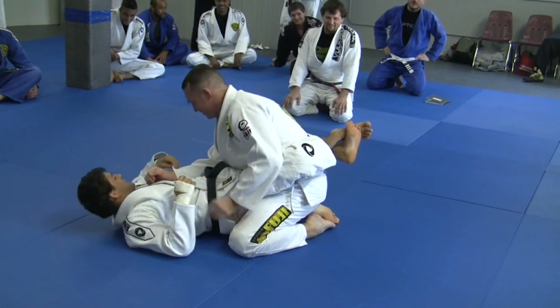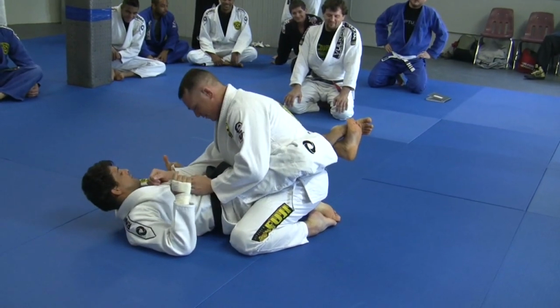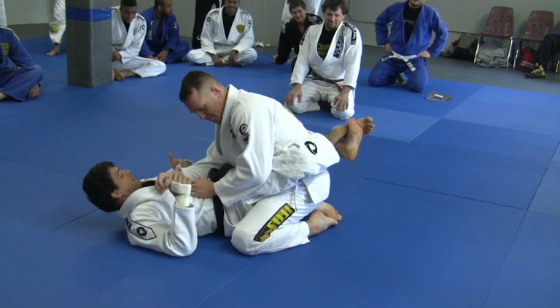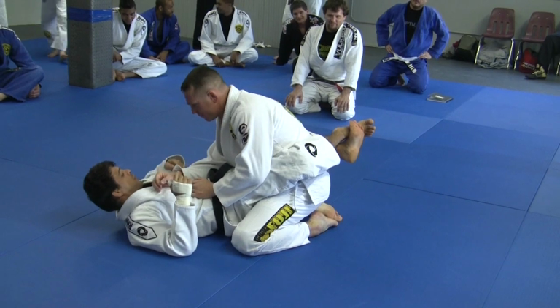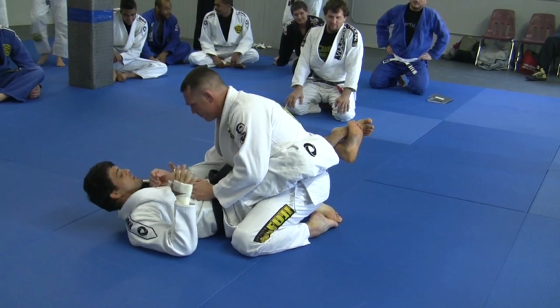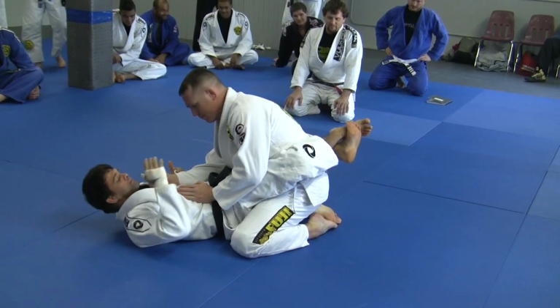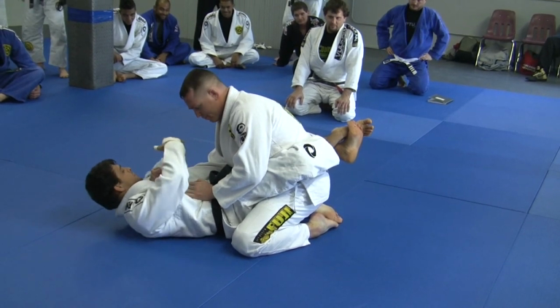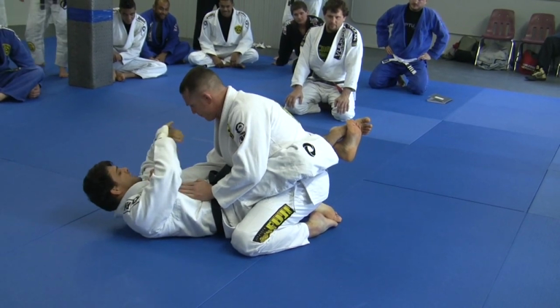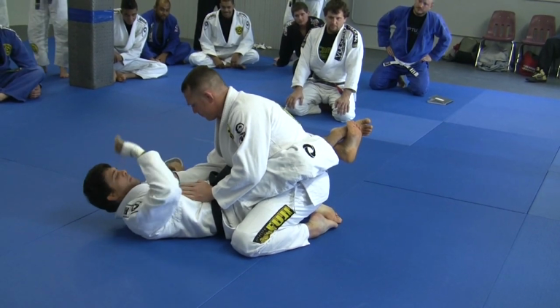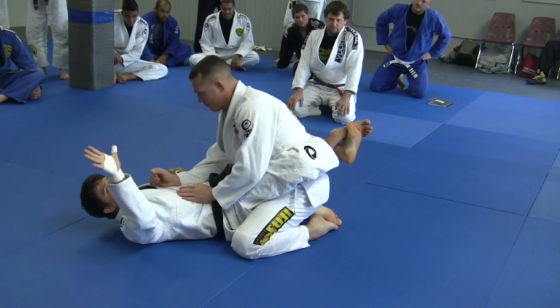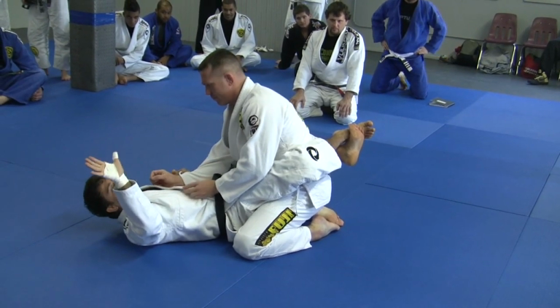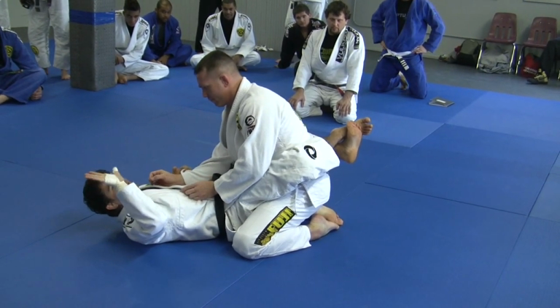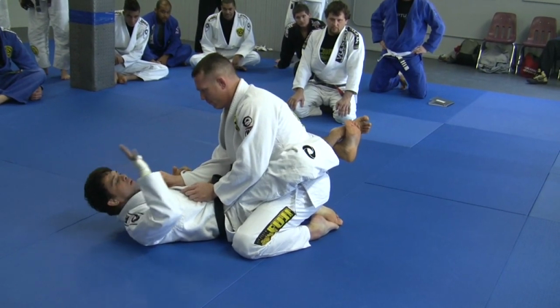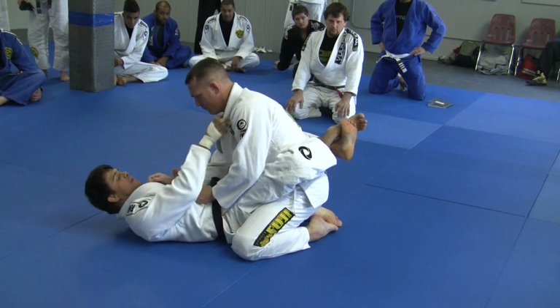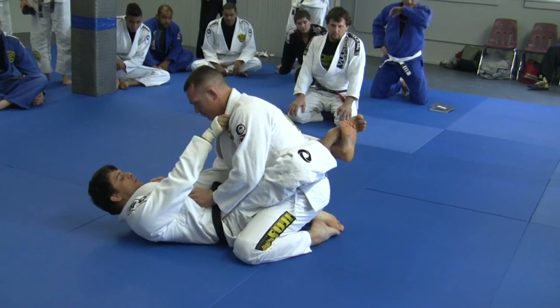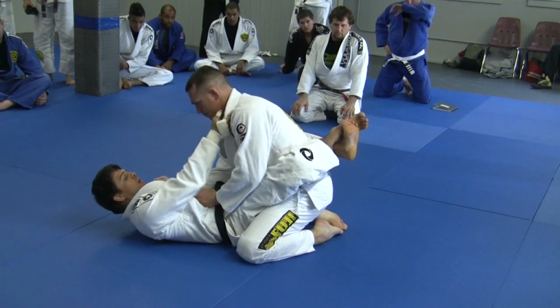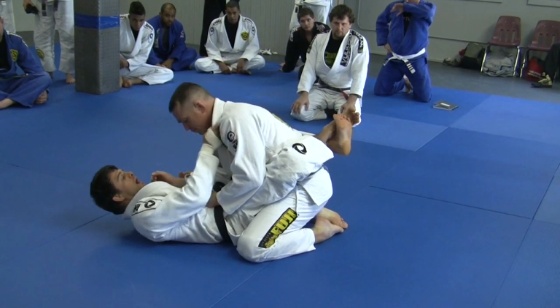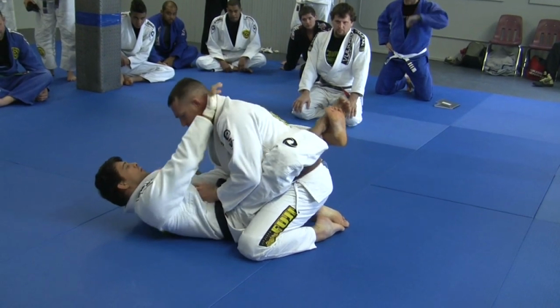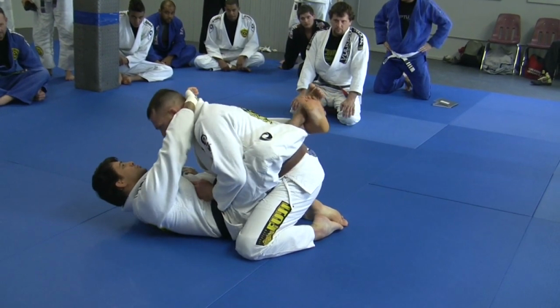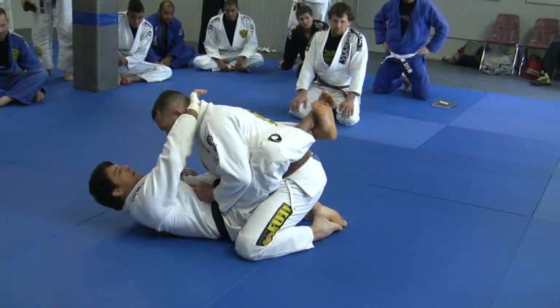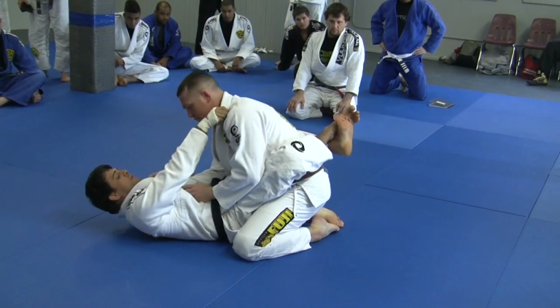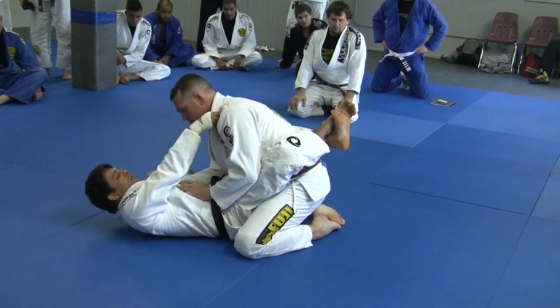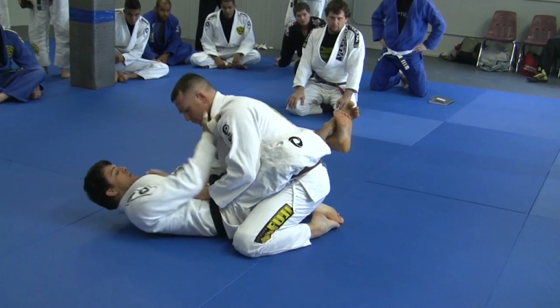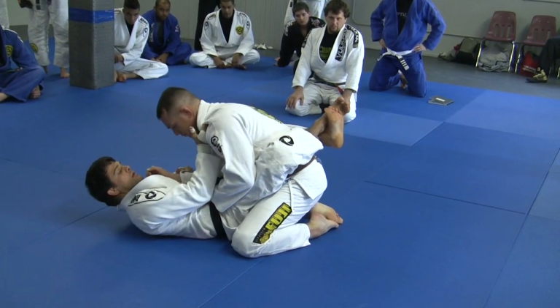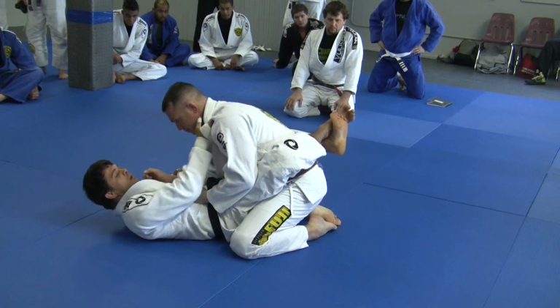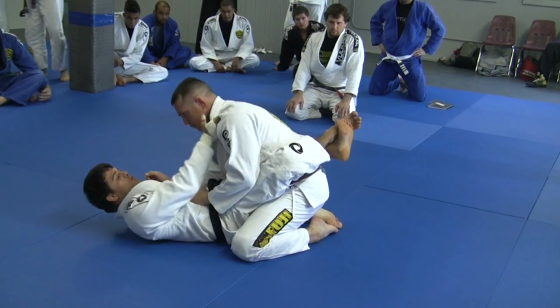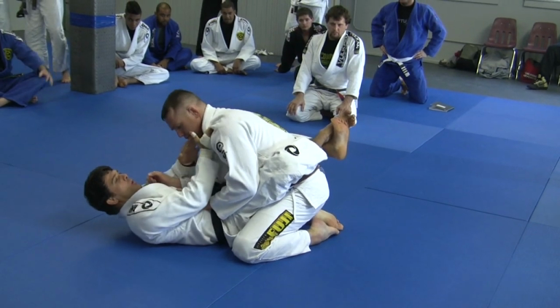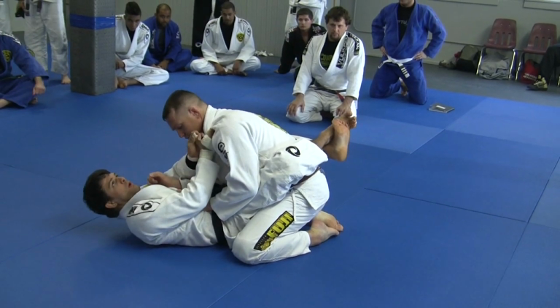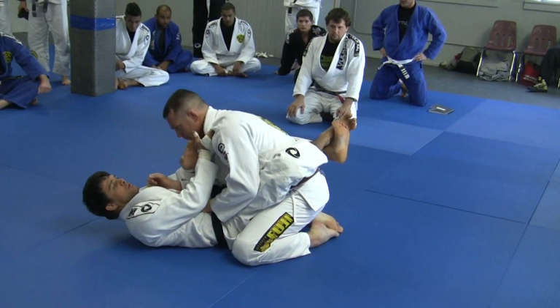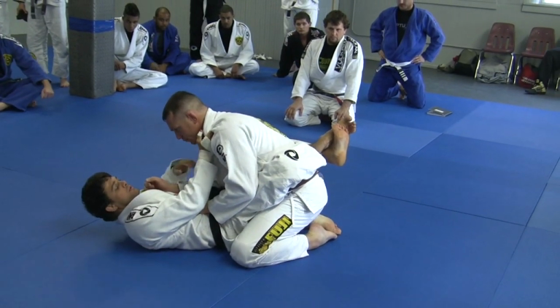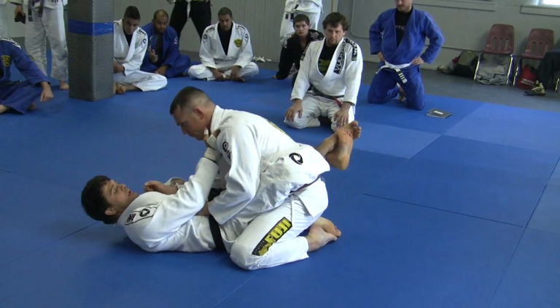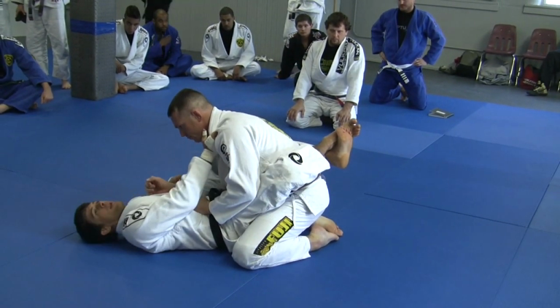You're going to need a grip on his sleeve. If my right hand is free, that's the hand I'm going to use to make the grip on his collar. I don't want it to go too high — I'm going to come right here. Make sure my thumb is pointing toward the ceiling.